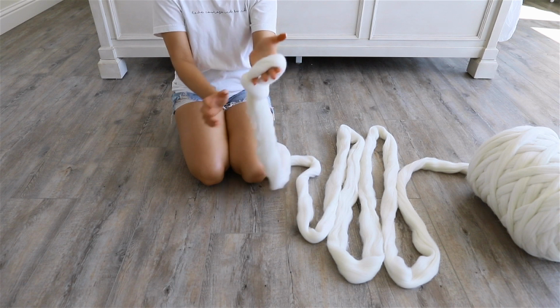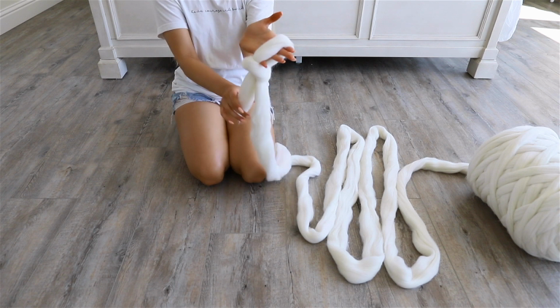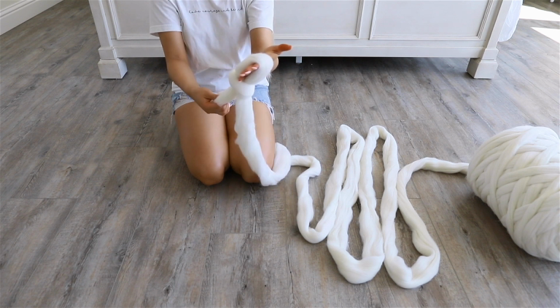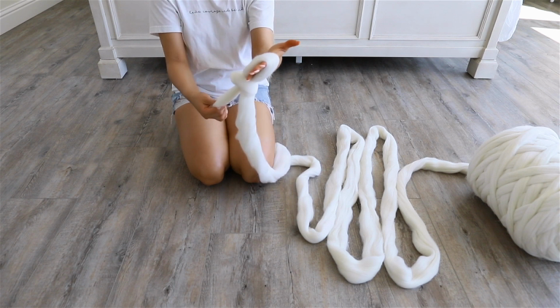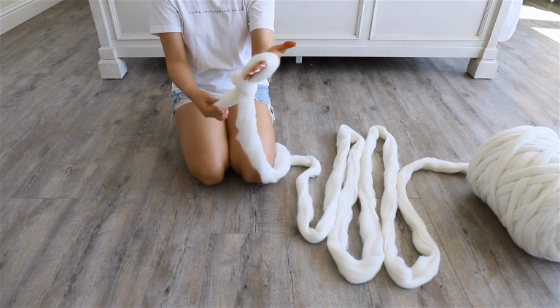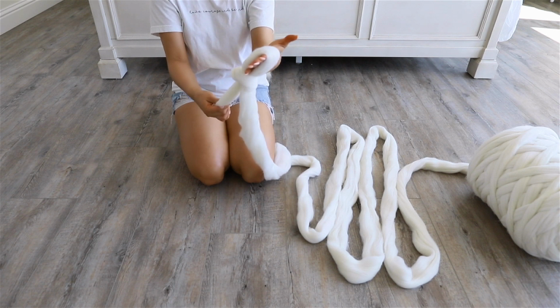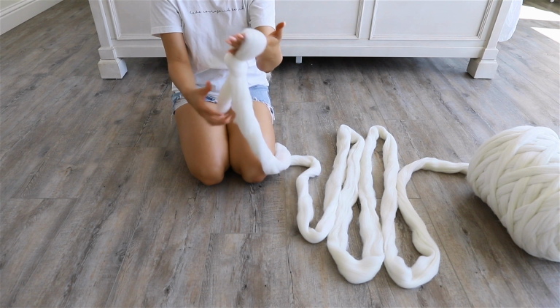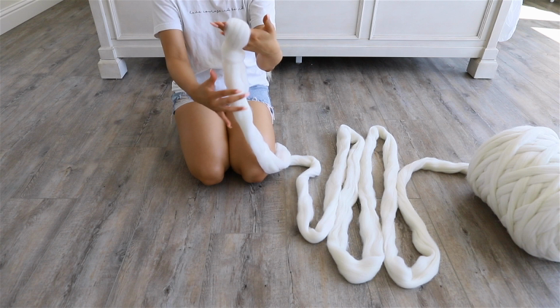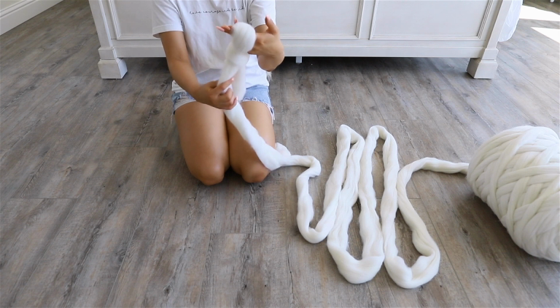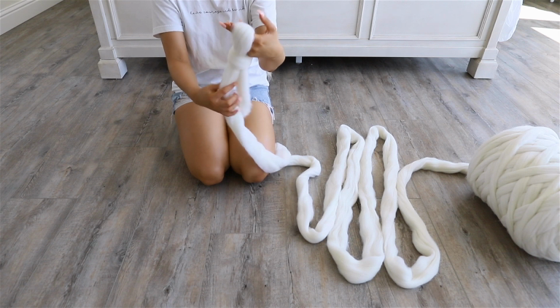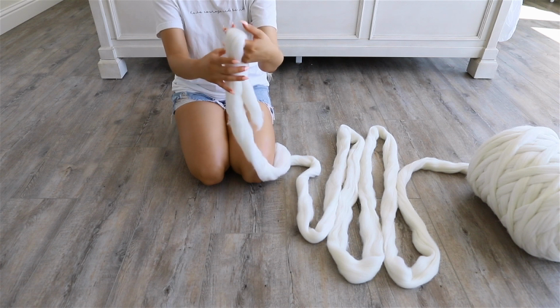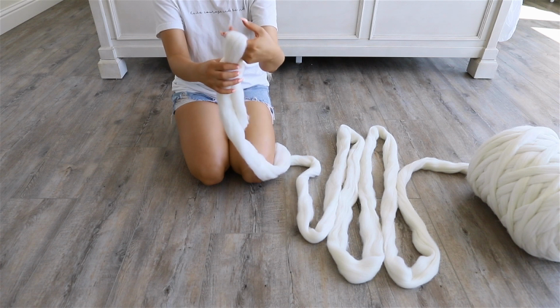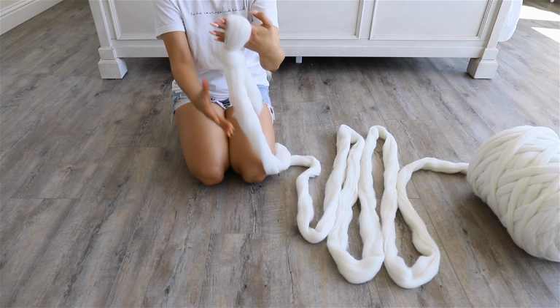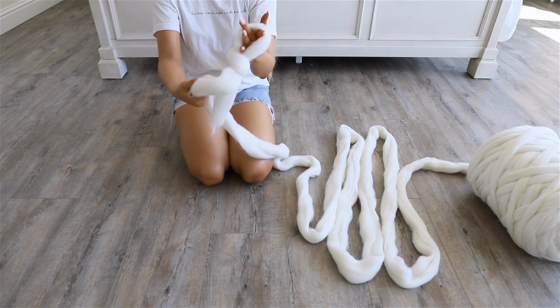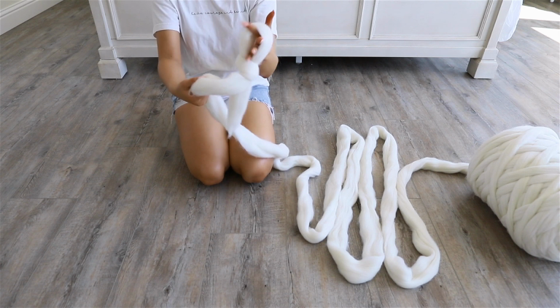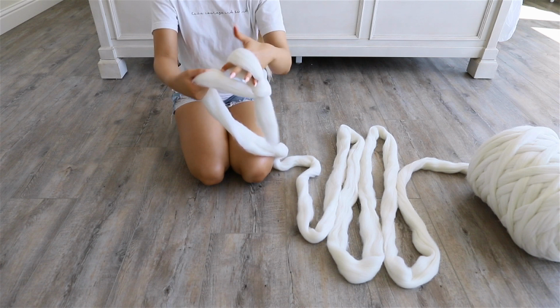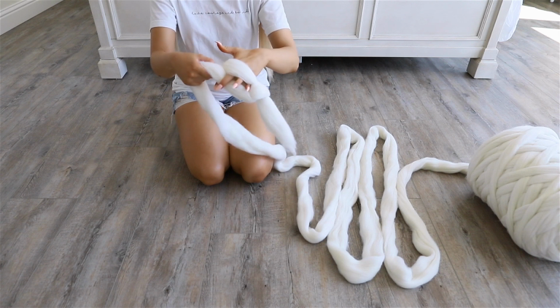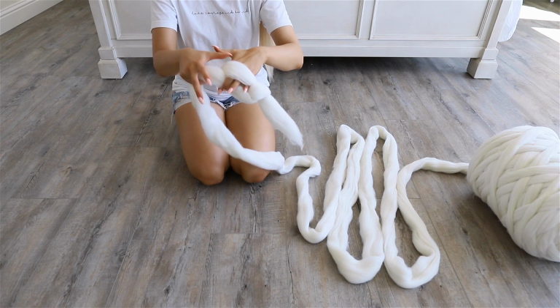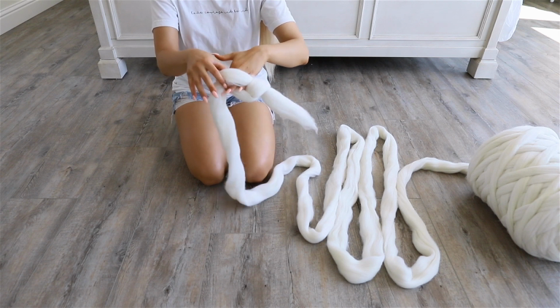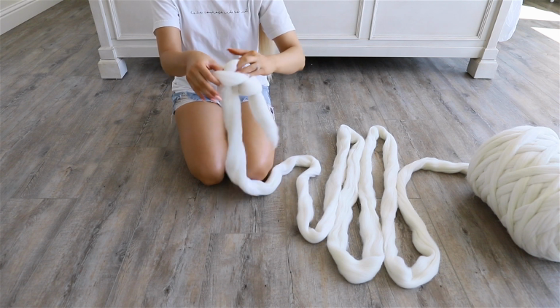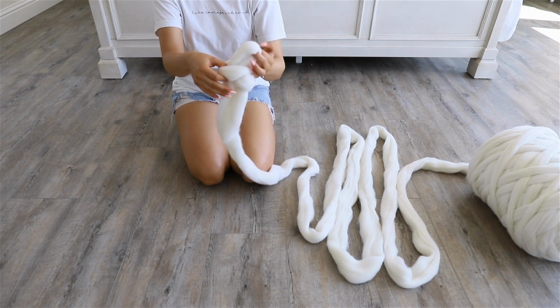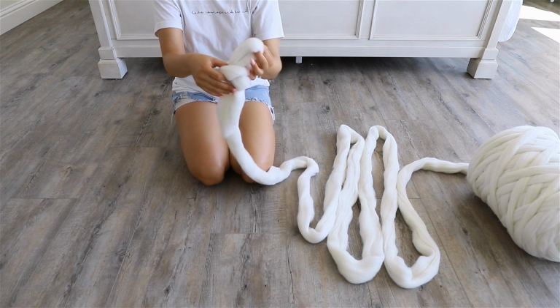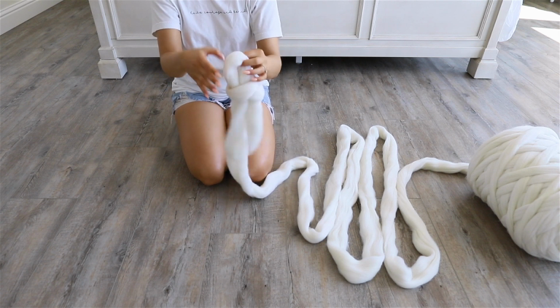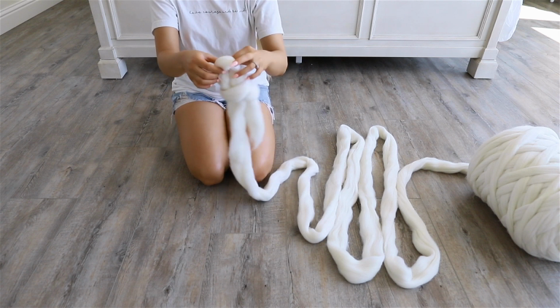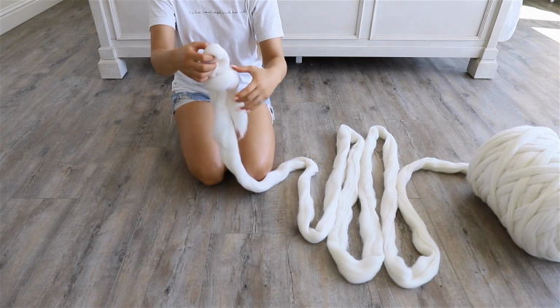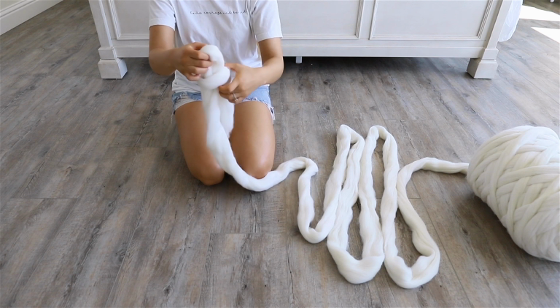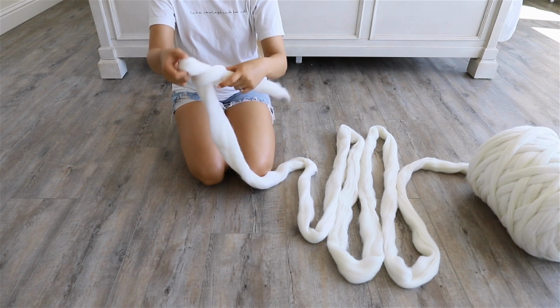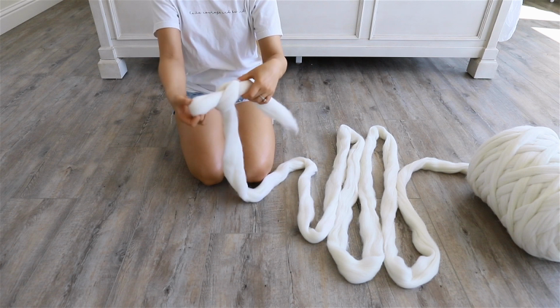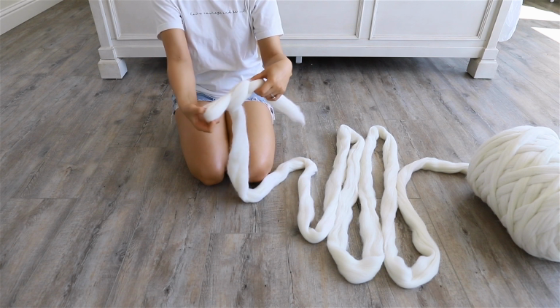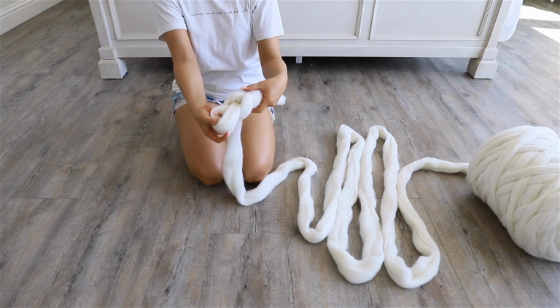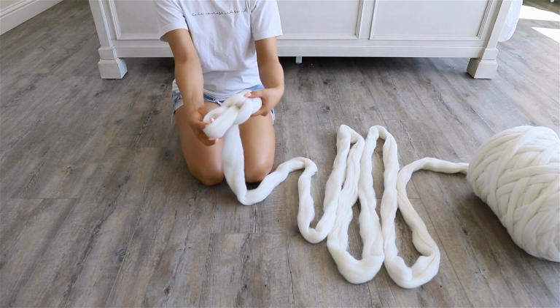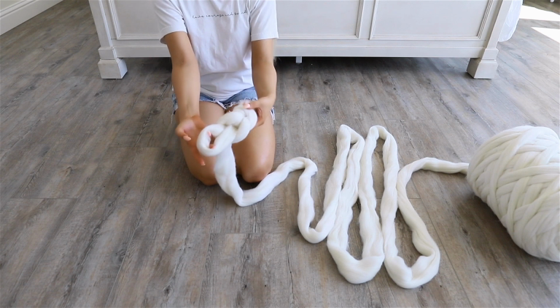I'm going to make sure that my loop is tight by pulling very gently on the ends. Then I'm going to create another loop by pulling a section of wool through that first loop, about the same size as the first one.